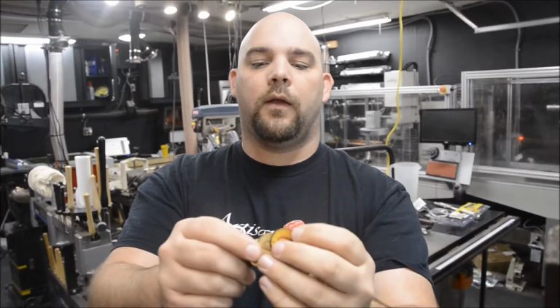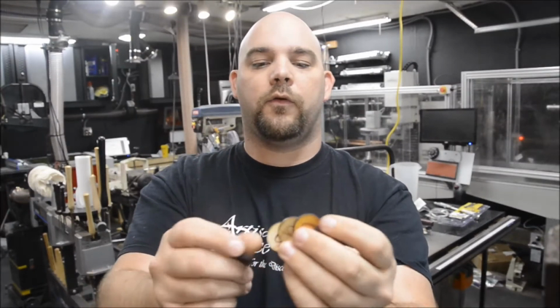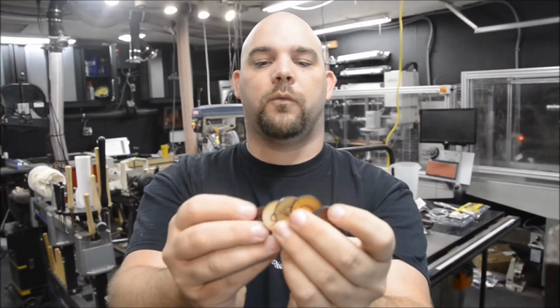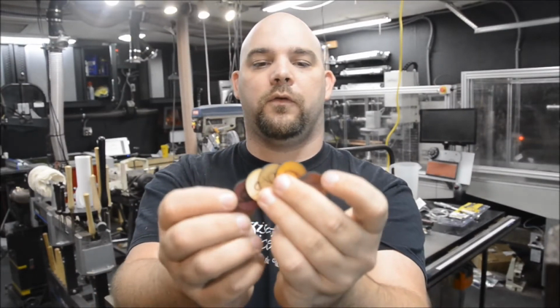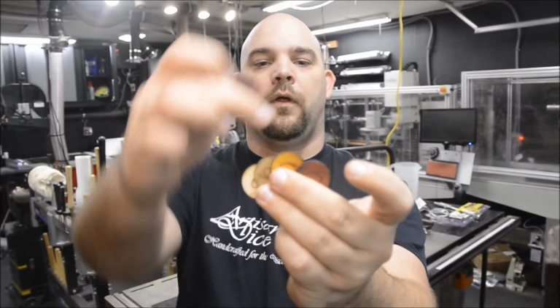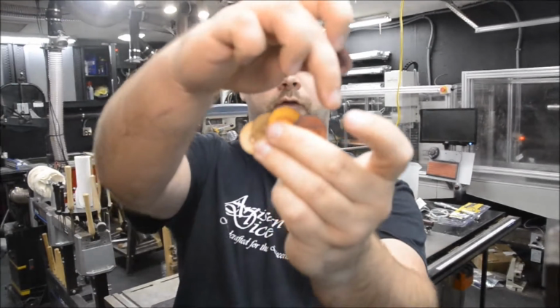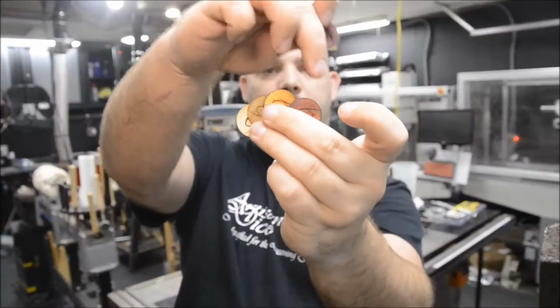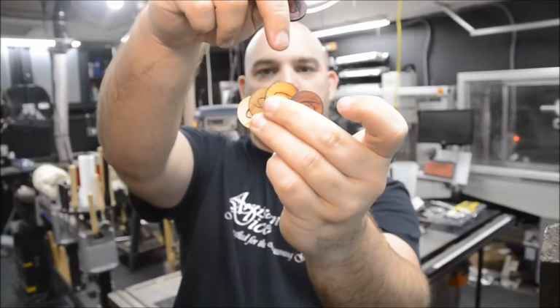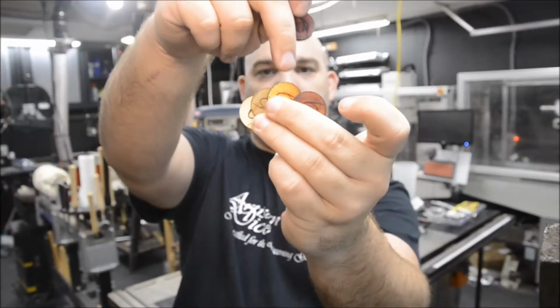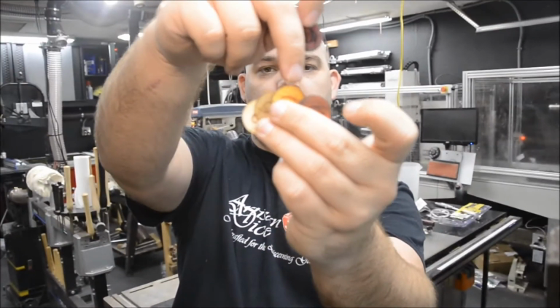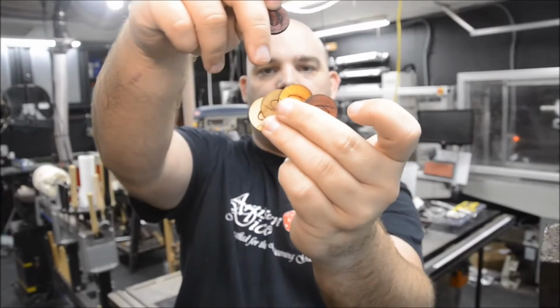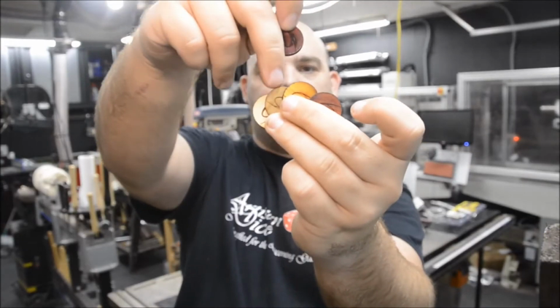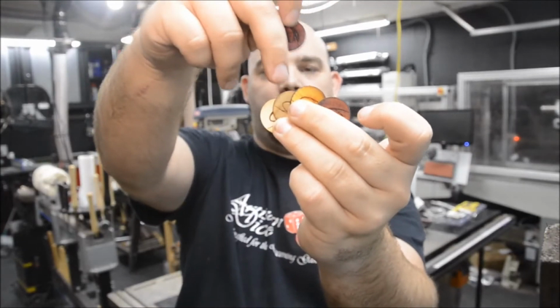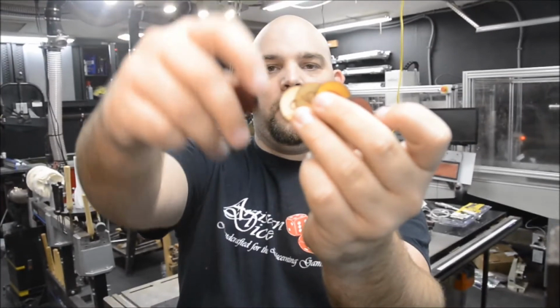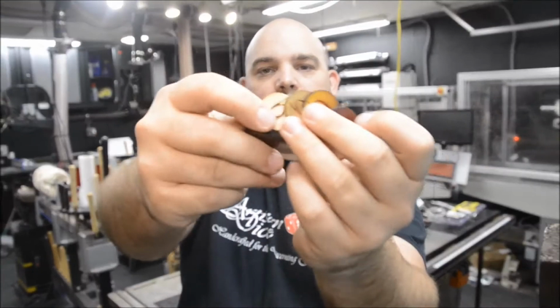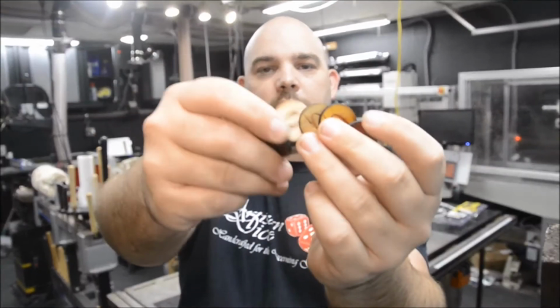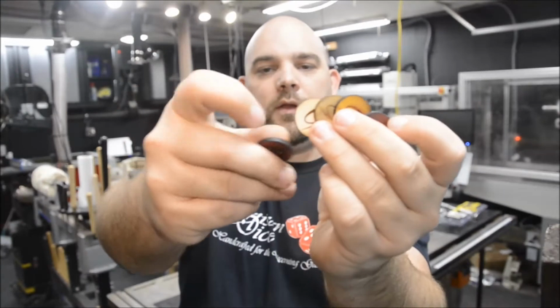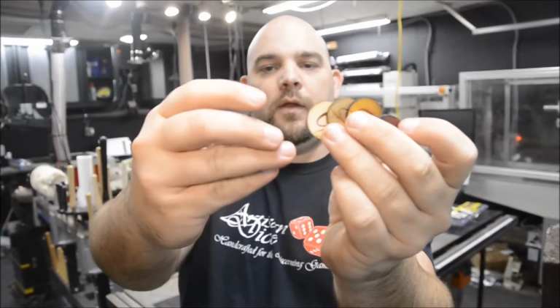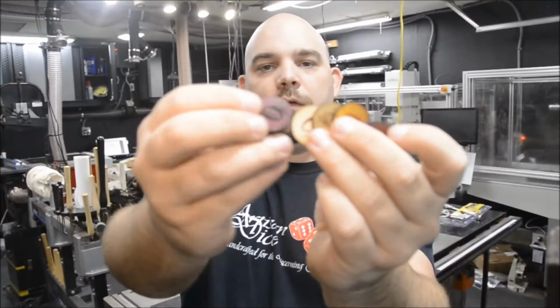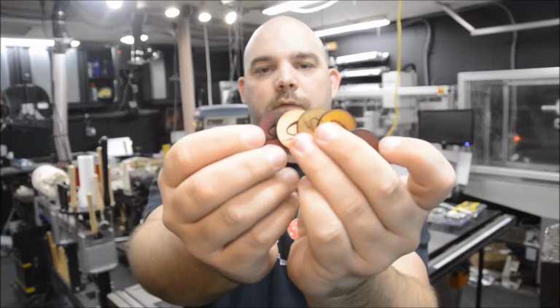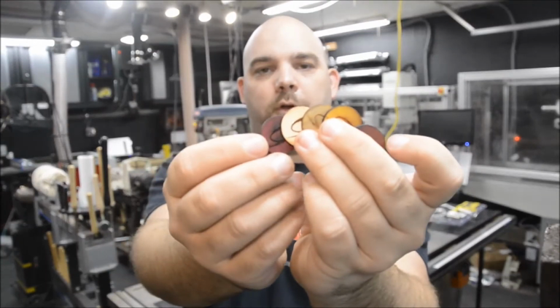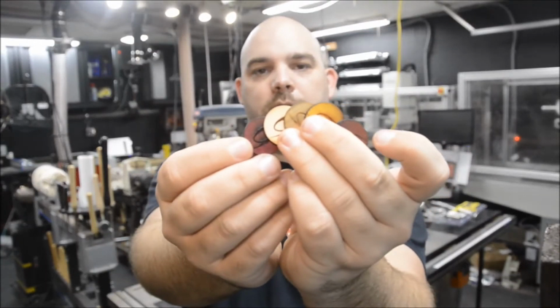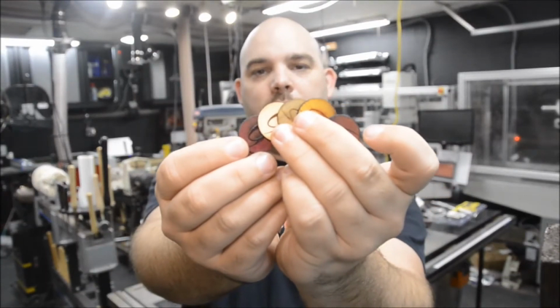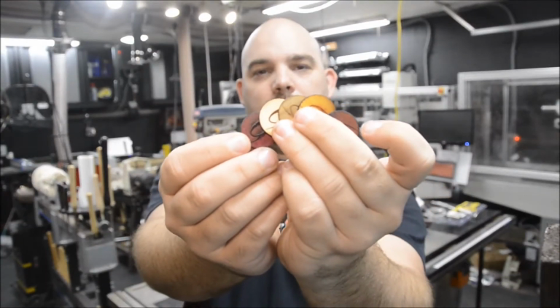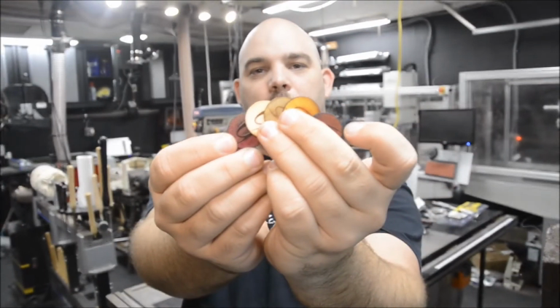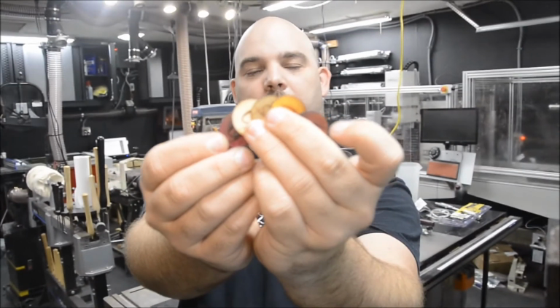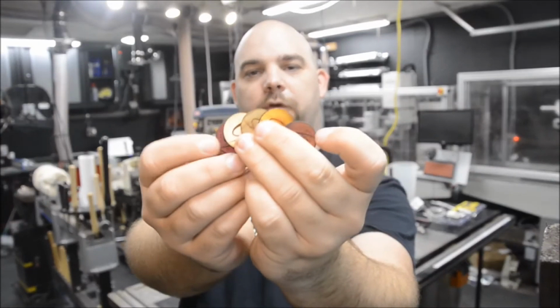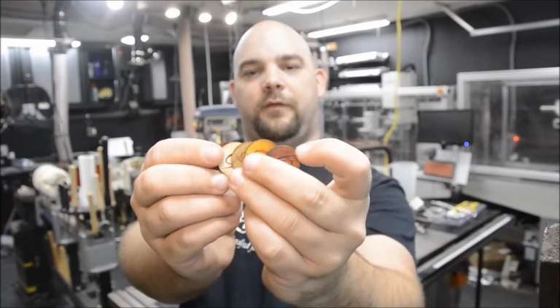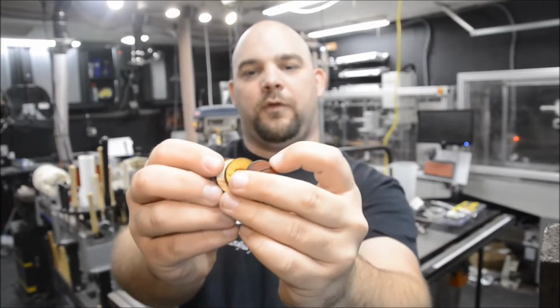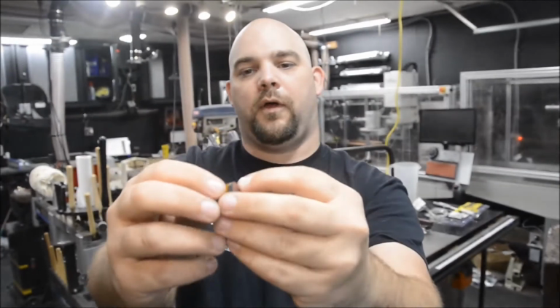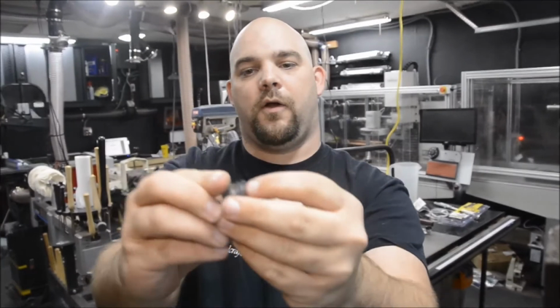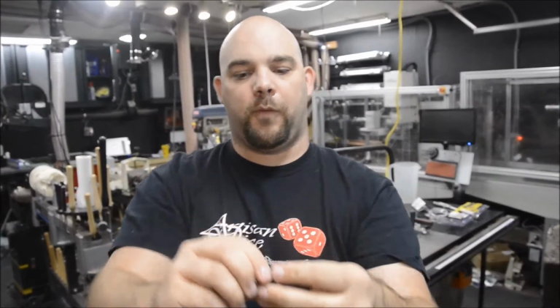For you guys who are wondering what these are: that's Bloodwood, that is Bodark, that's Lignum Vitae, this is American Holly, and this is Purple Heart. That is the tokens you guys will get with your Eons games if you added that on to your box.